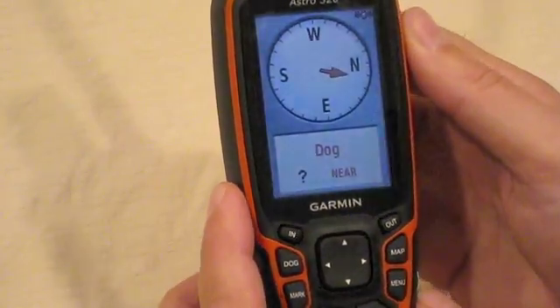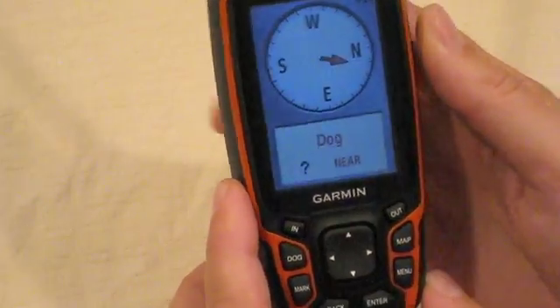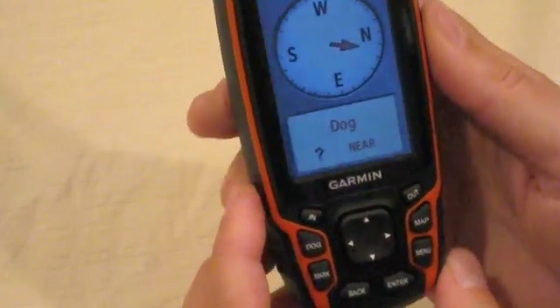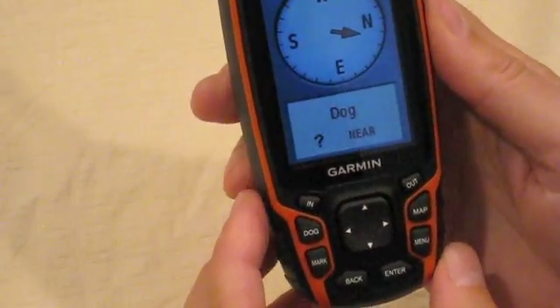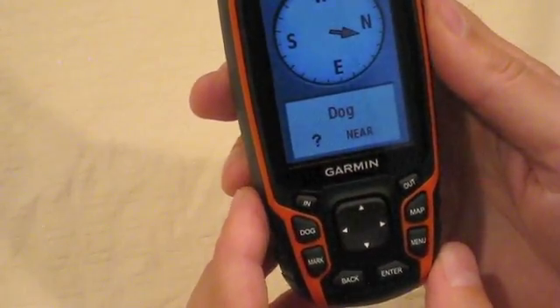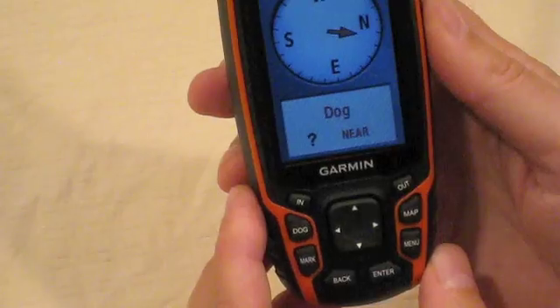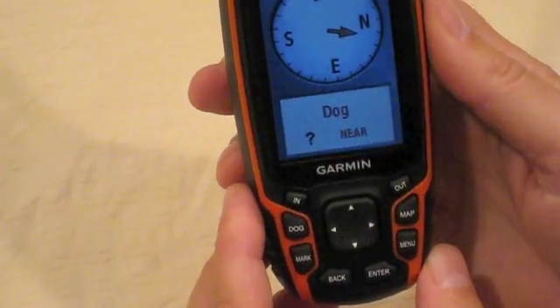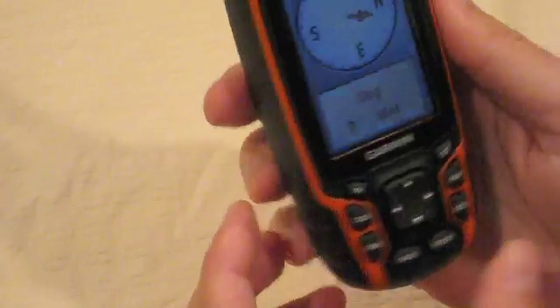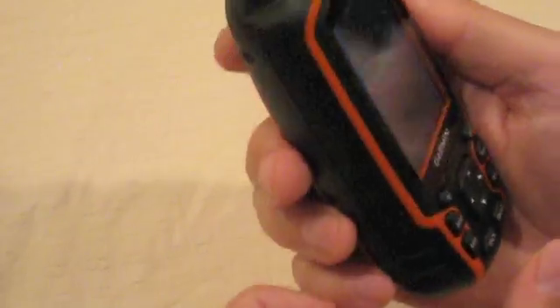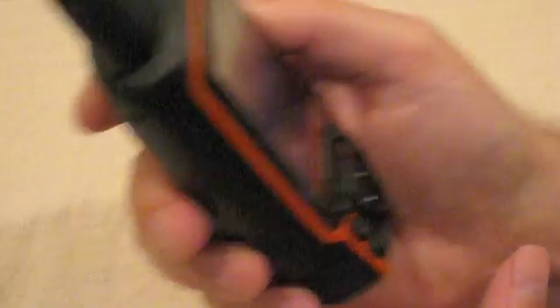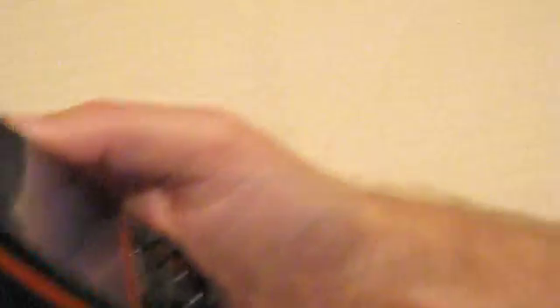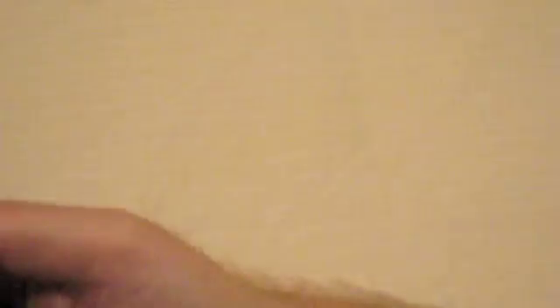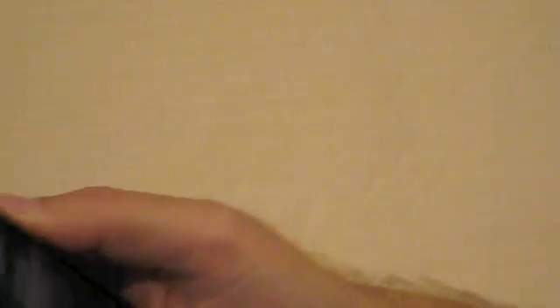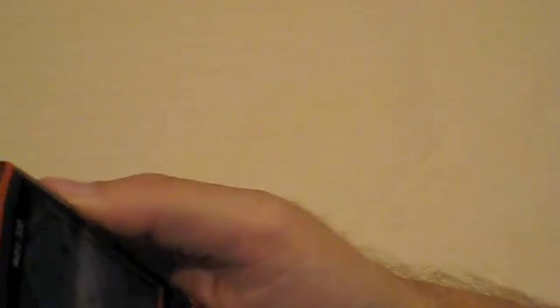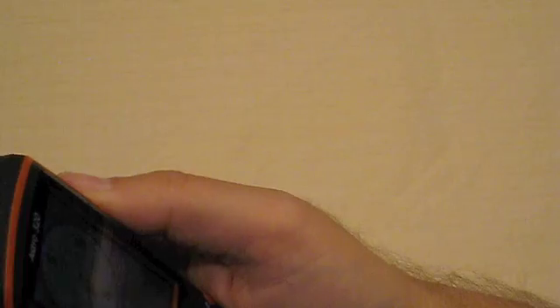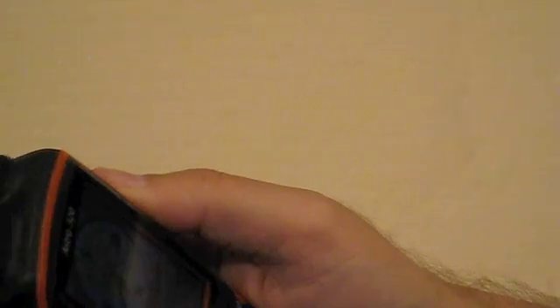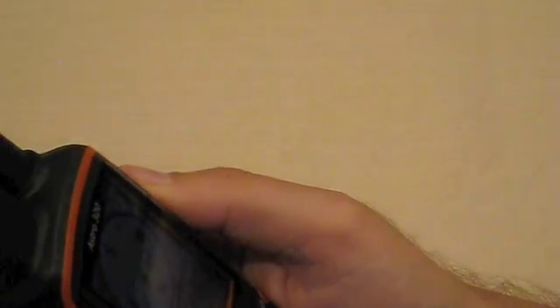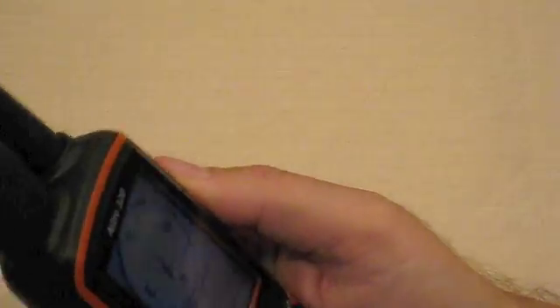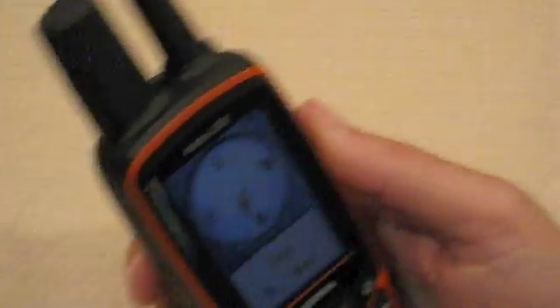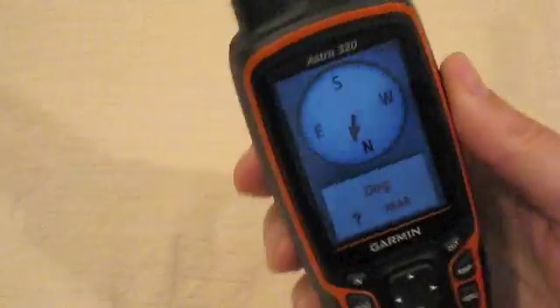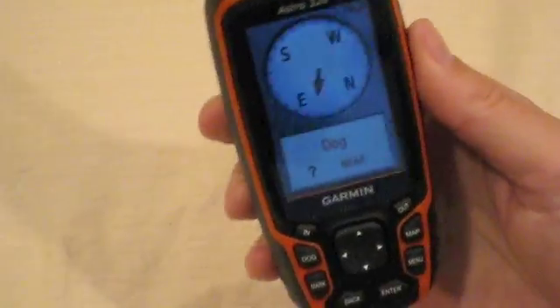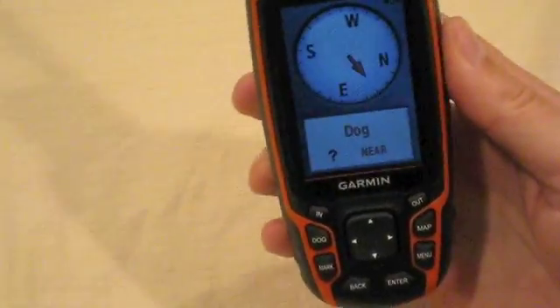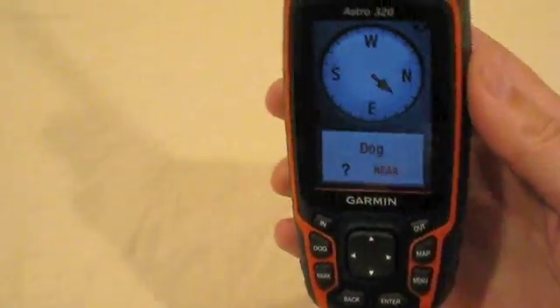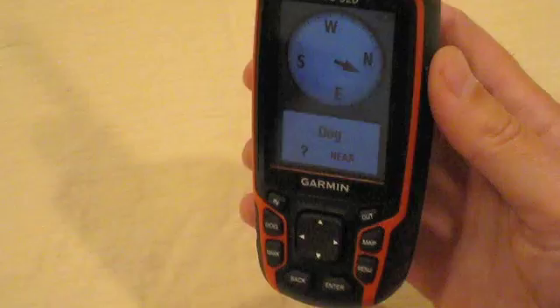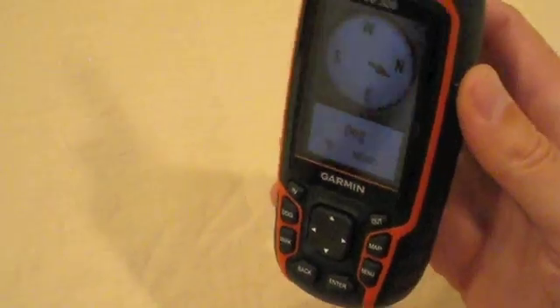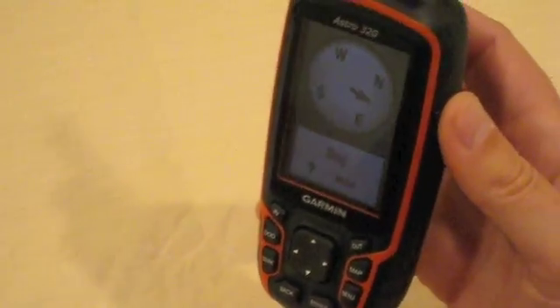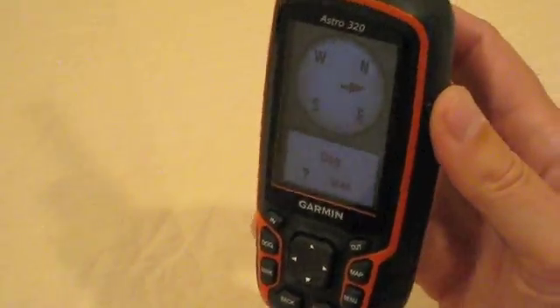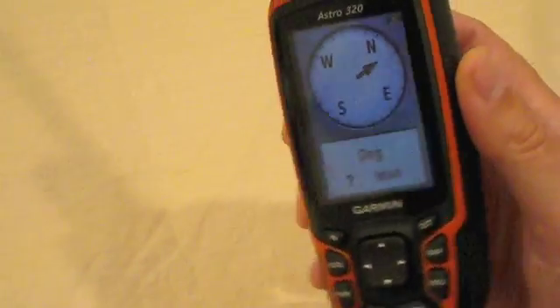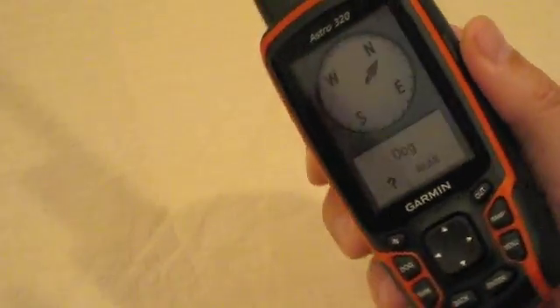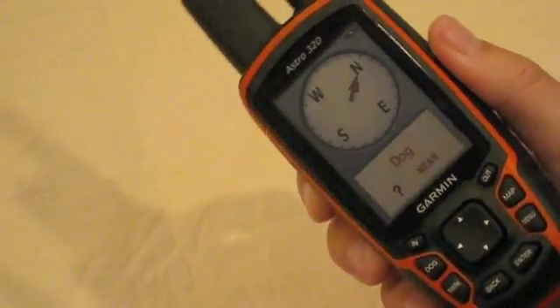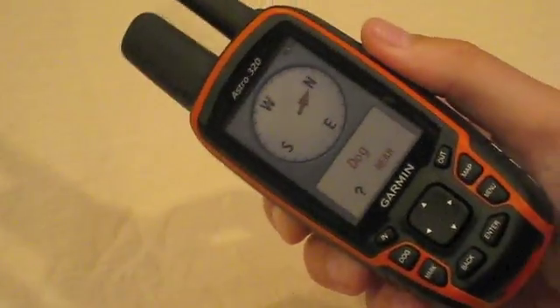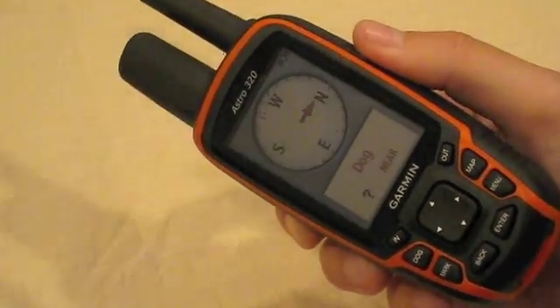And now the unit is done. The compass is calibrated, and as you can see, the compass will provide us a reading even if we hold it vertical or sideways.